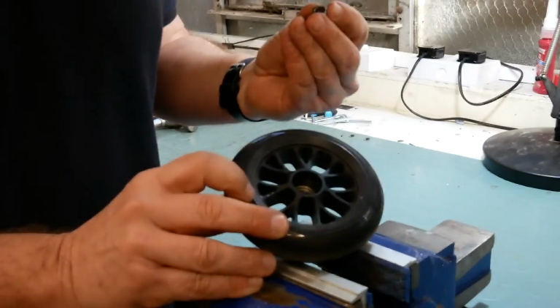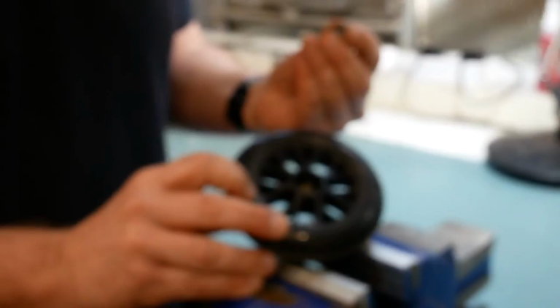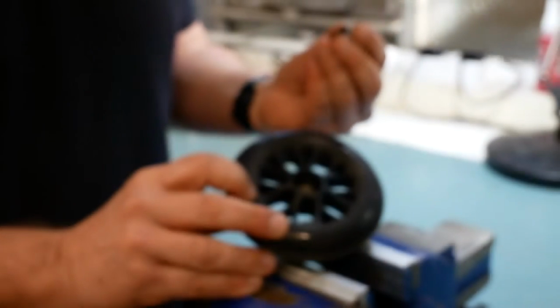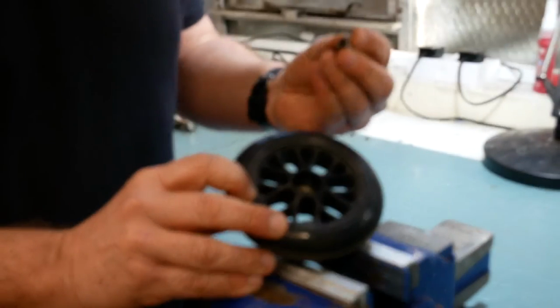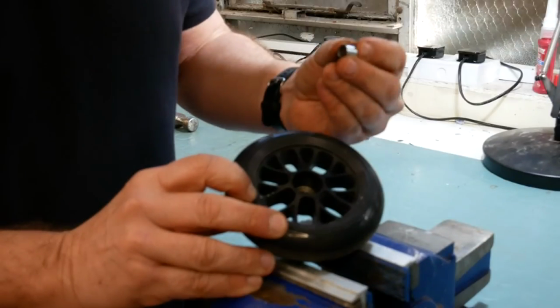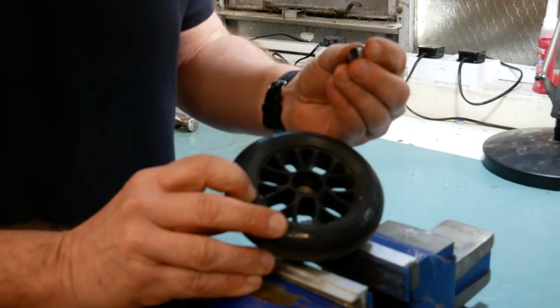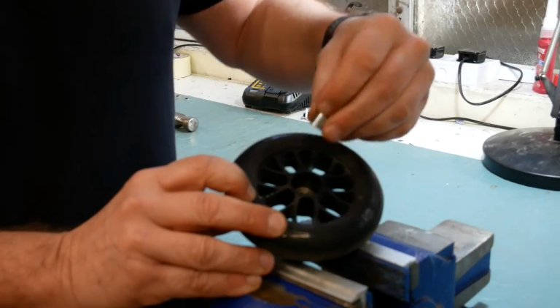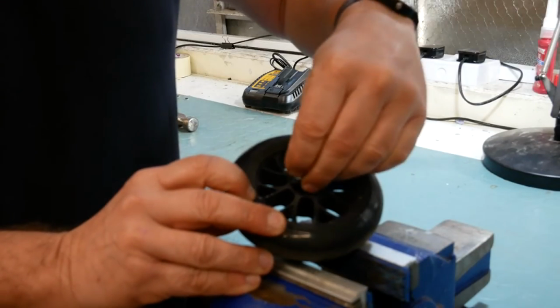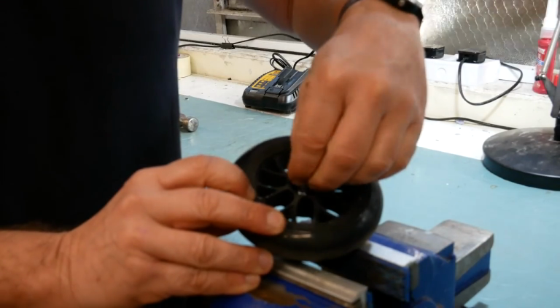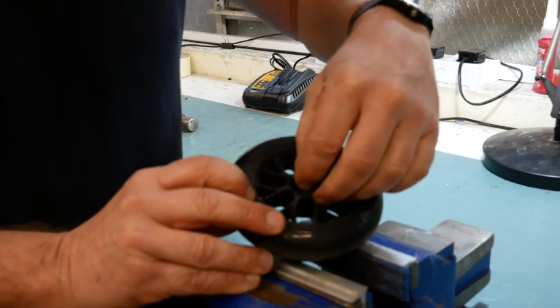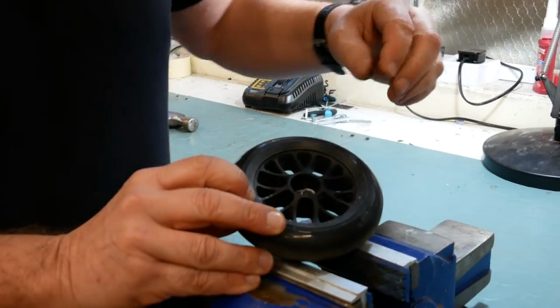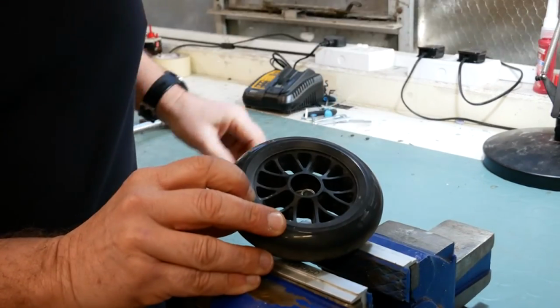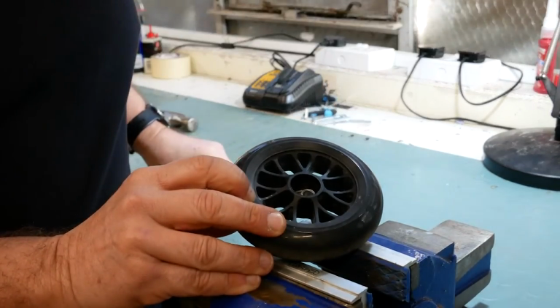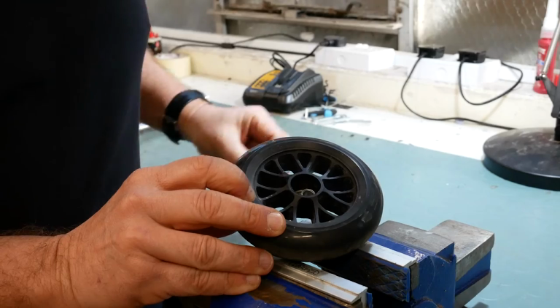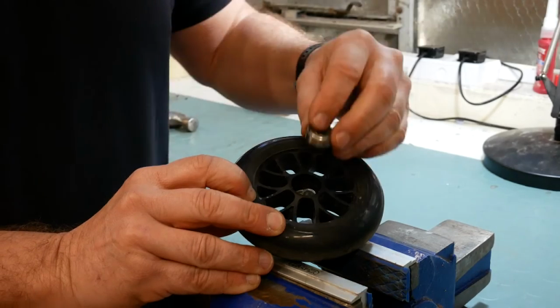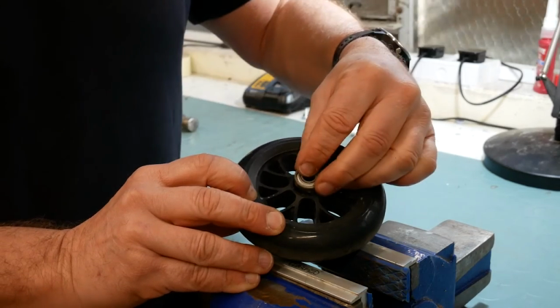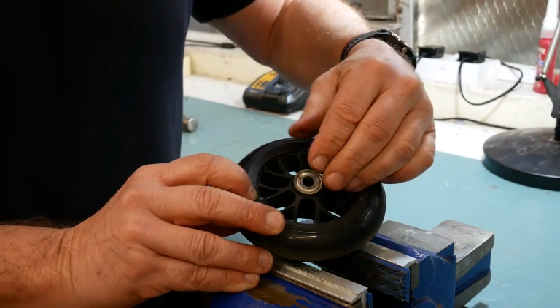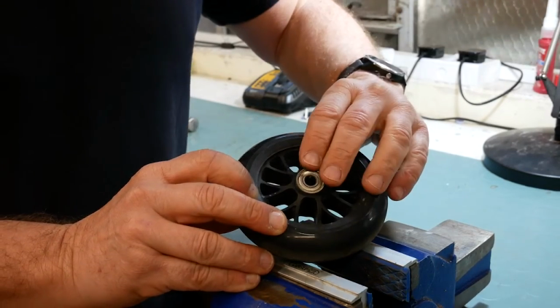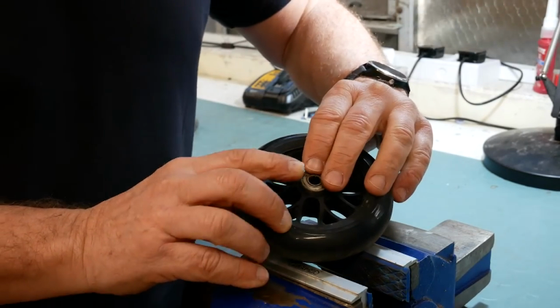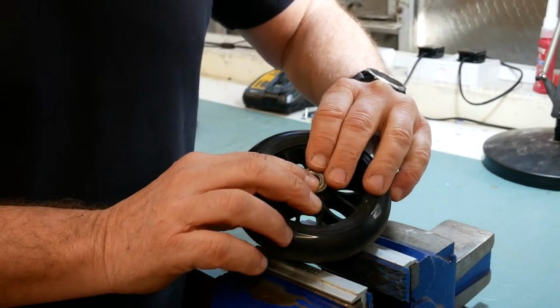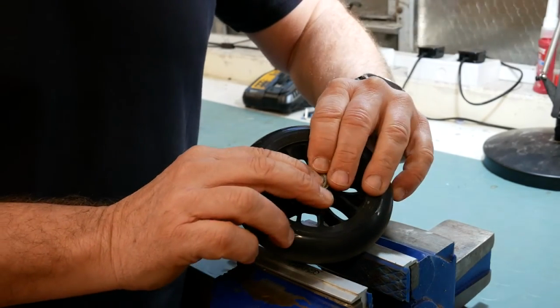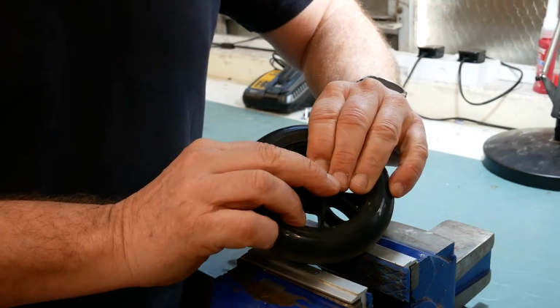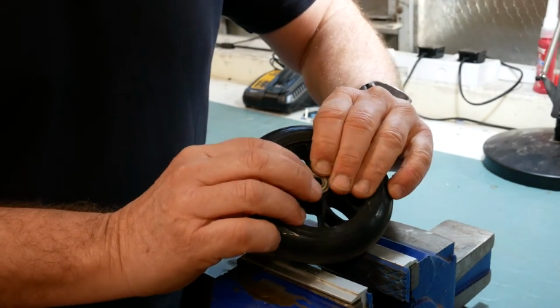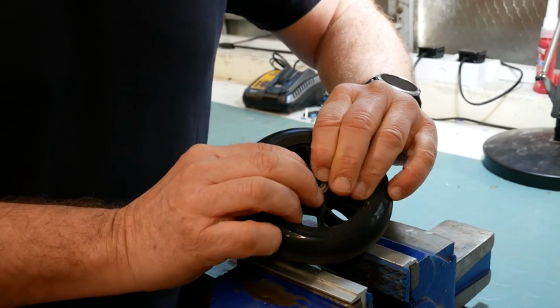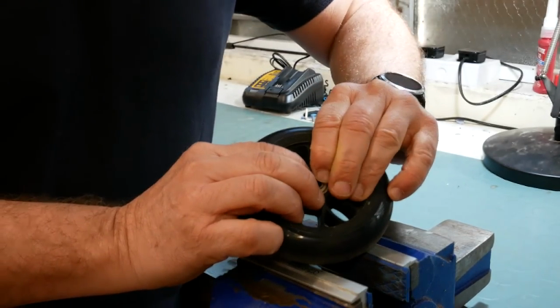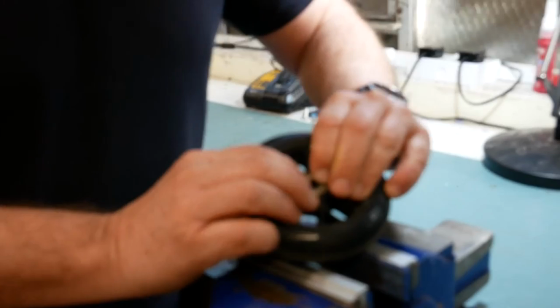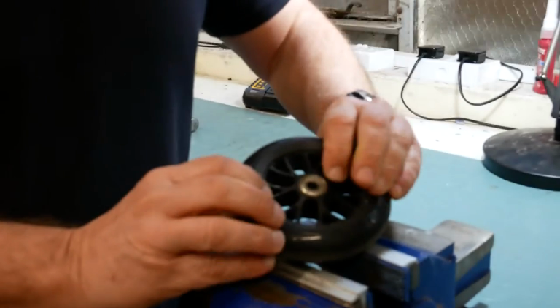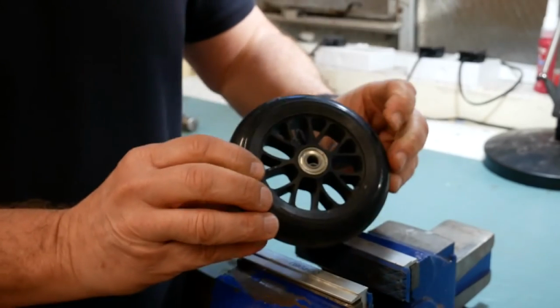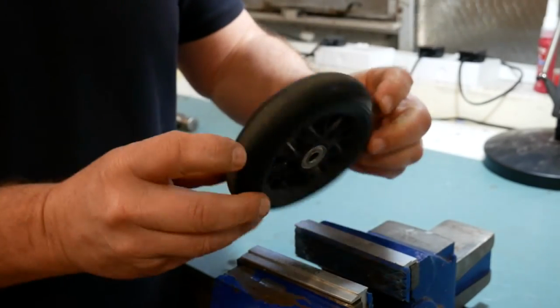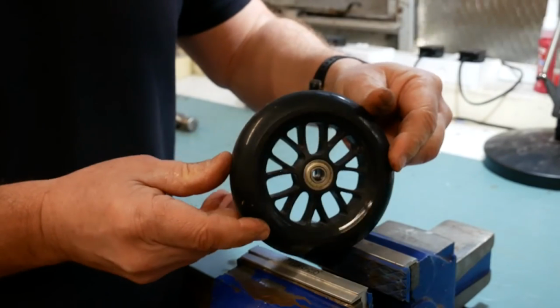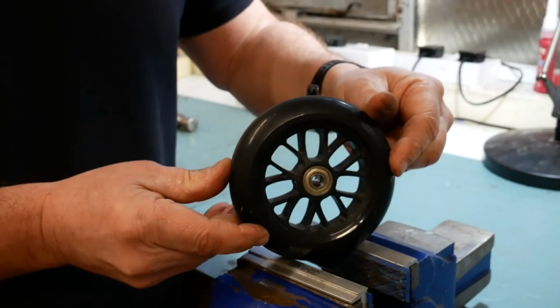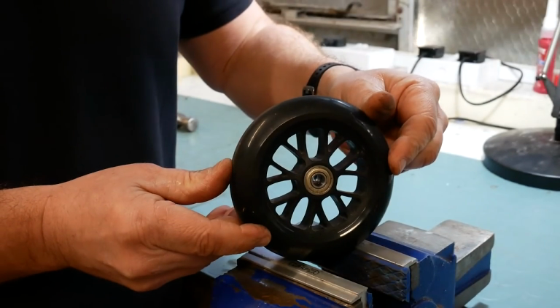All of our wheels have spacers in between the bearings, so we're just going to put back in the spacer that came out. Then the top bearing — again it's just a push fit, just push it through. Then we have our new set of bearings.